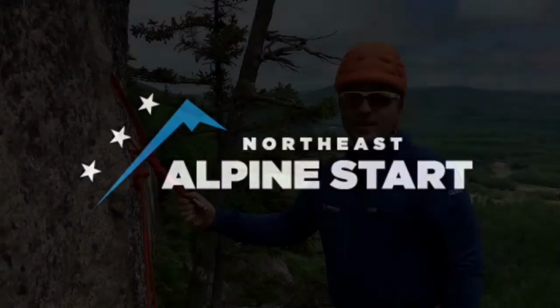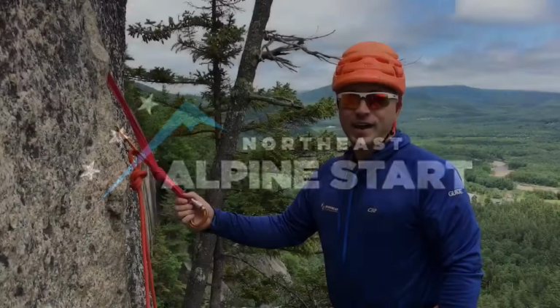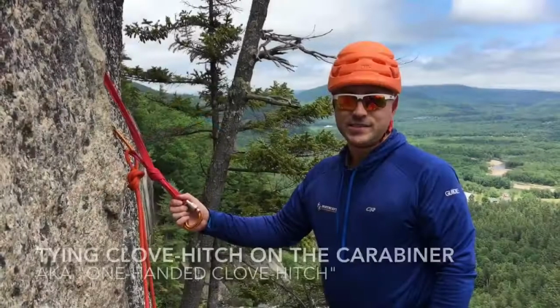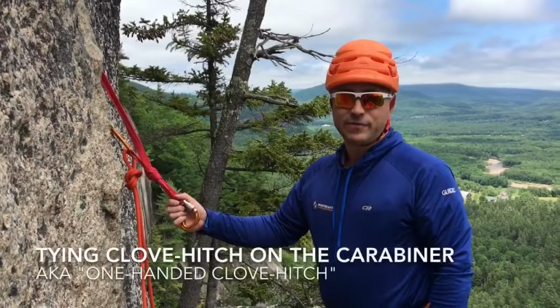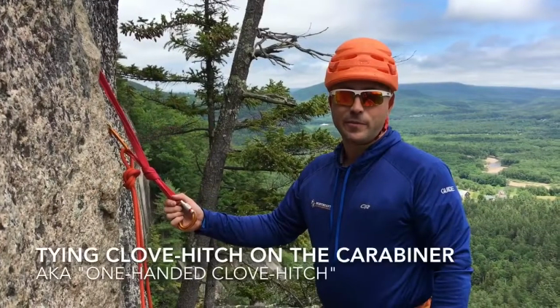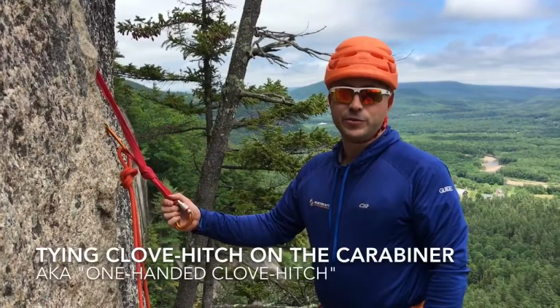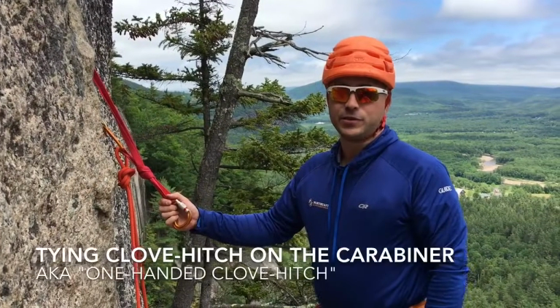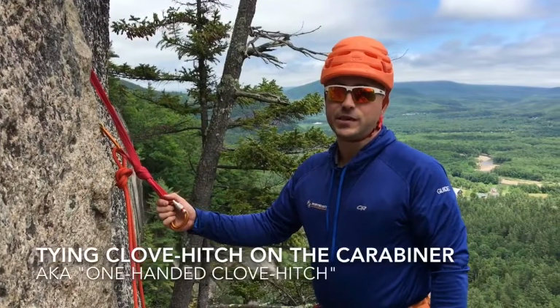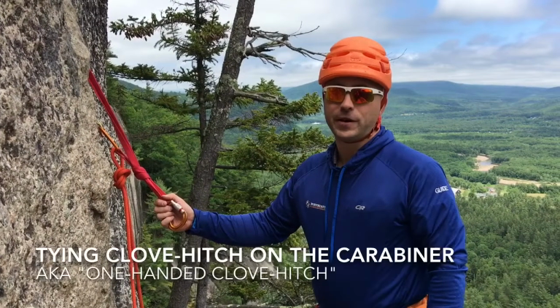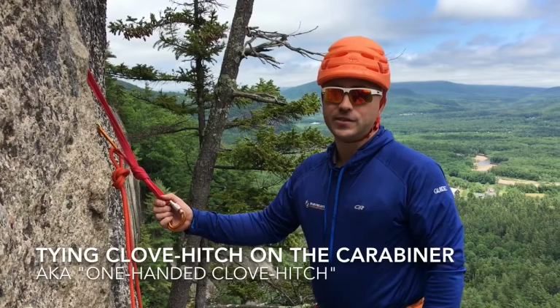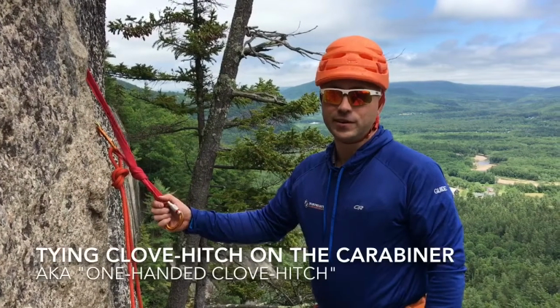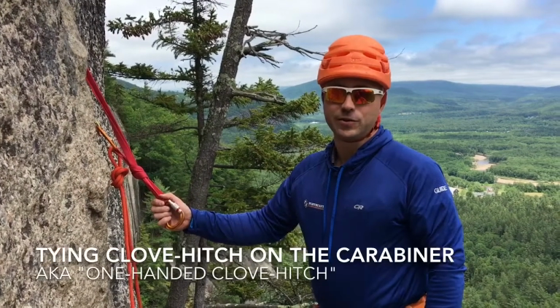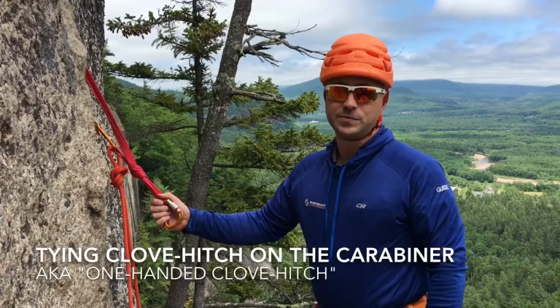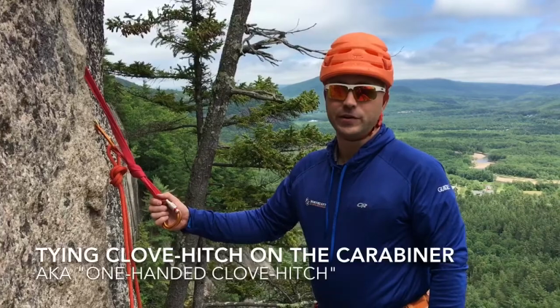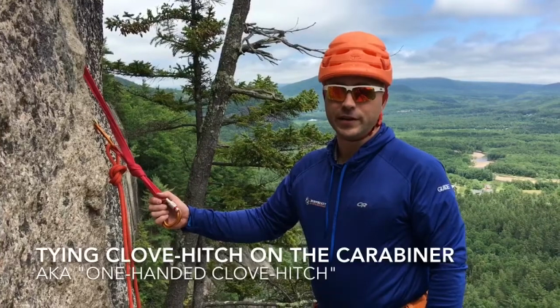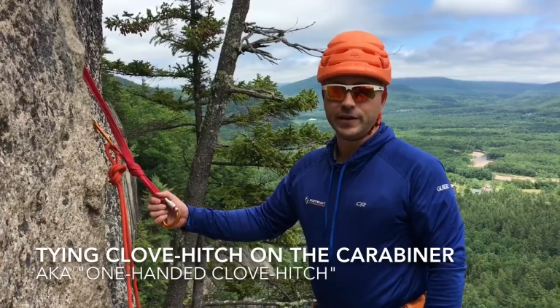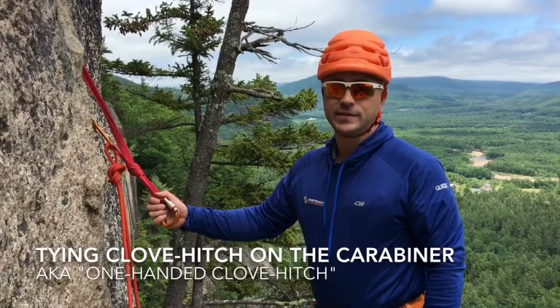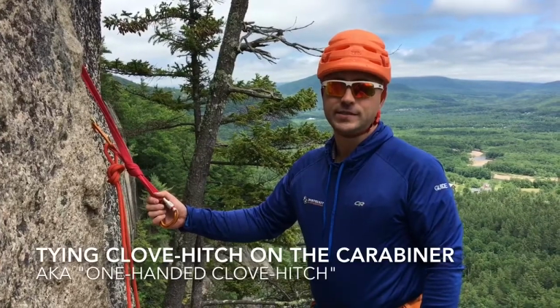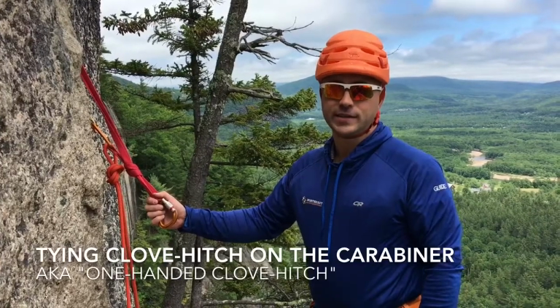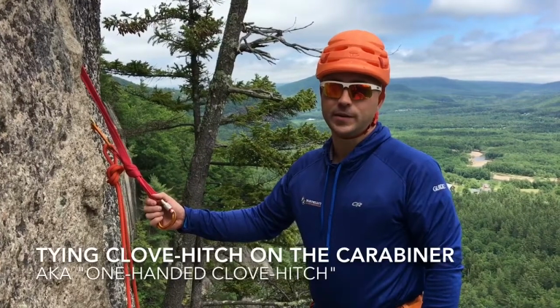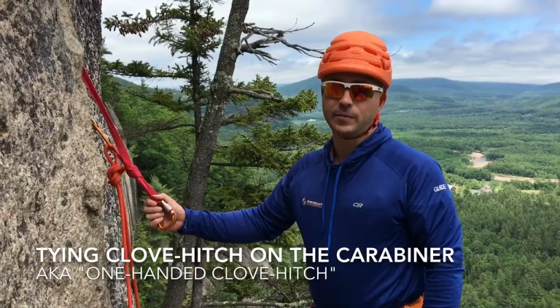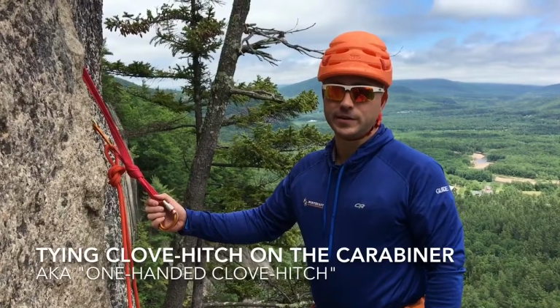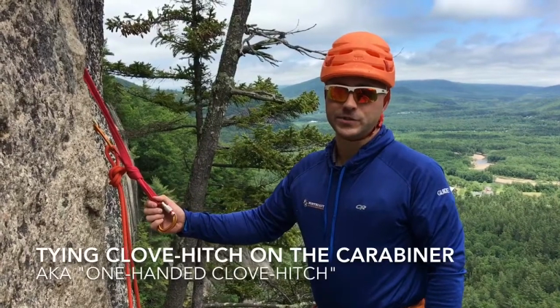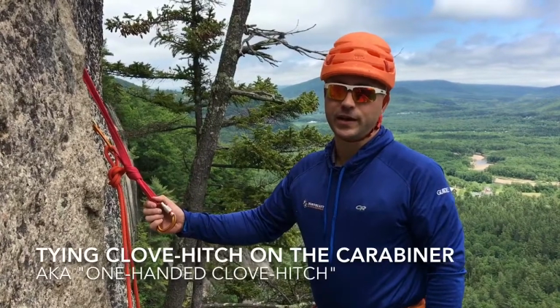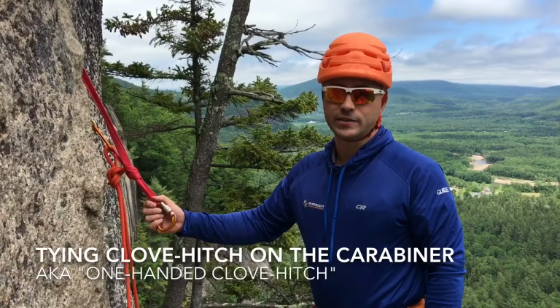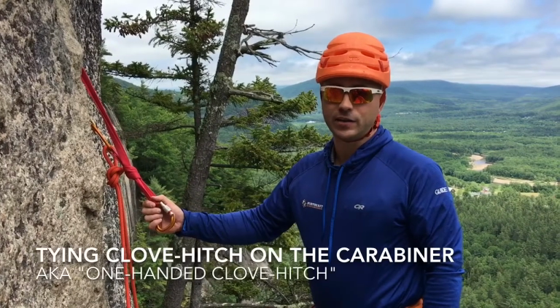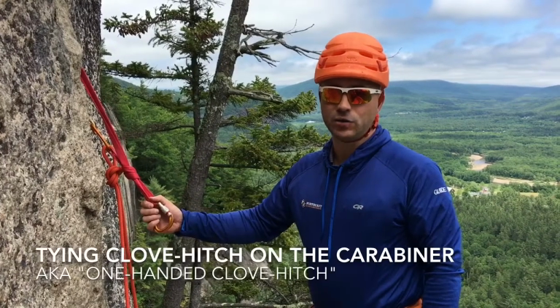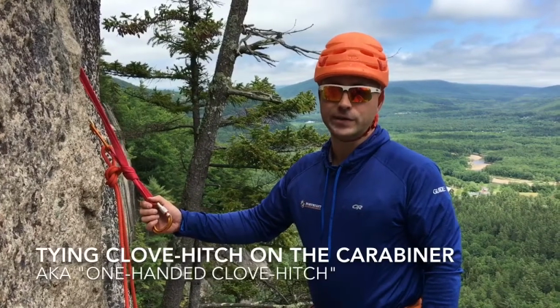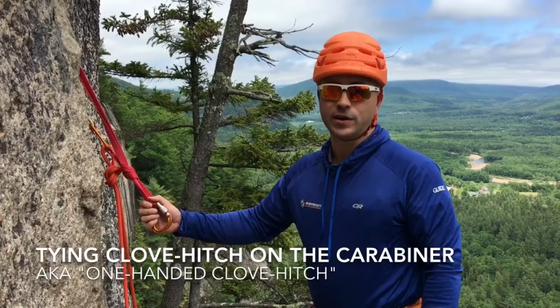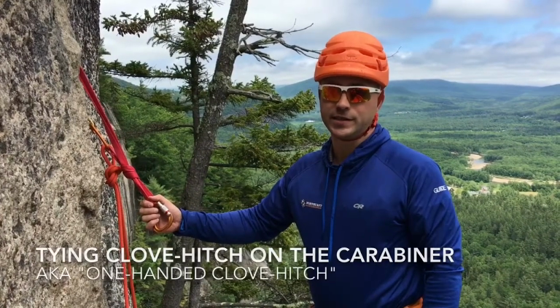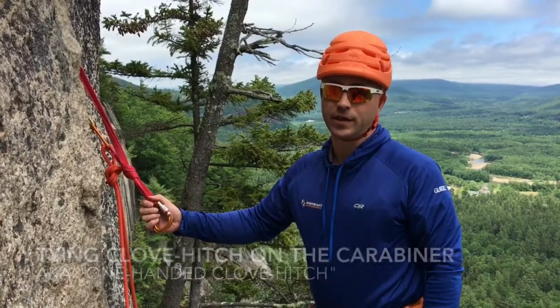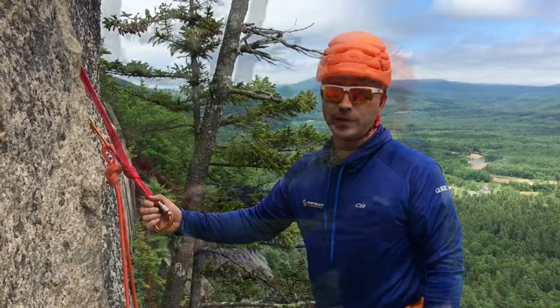Hi, this is Dave Lottman with Northeast Alpine Start and Northeast Mountaineering. In today's tech tip, I'm going to demonstrate how to tie a clove hitch onto the carabiner.